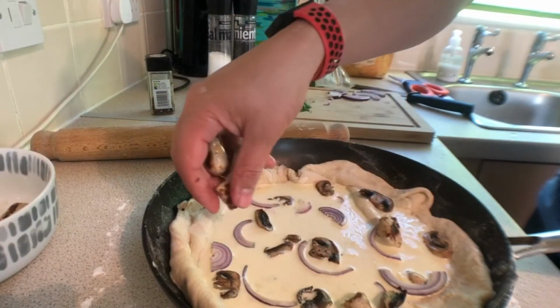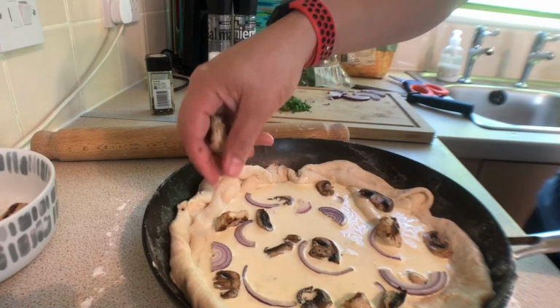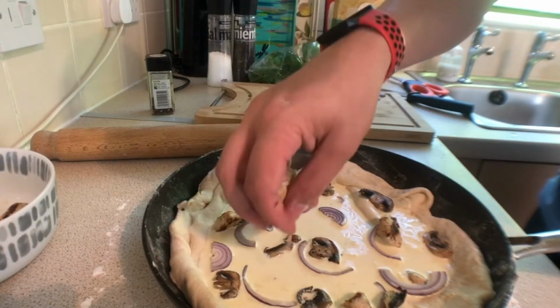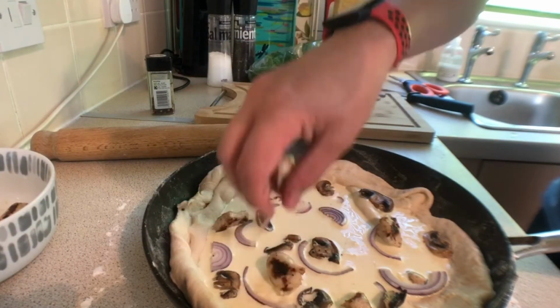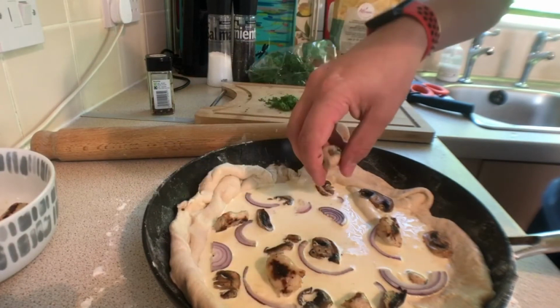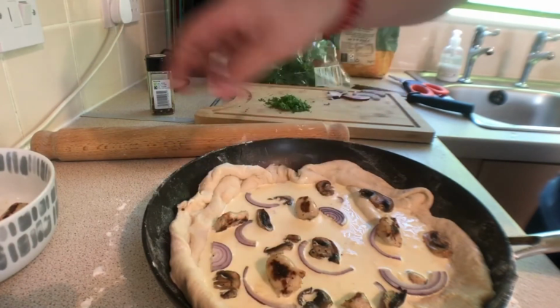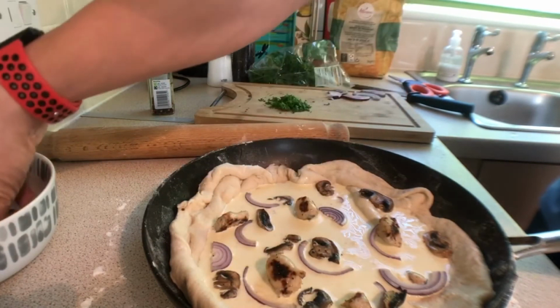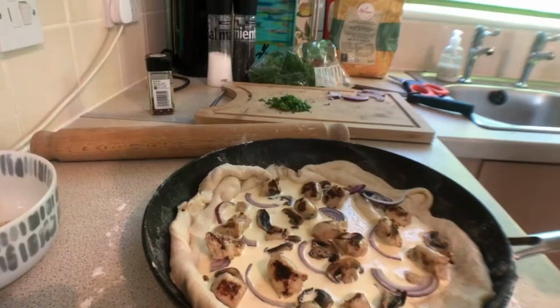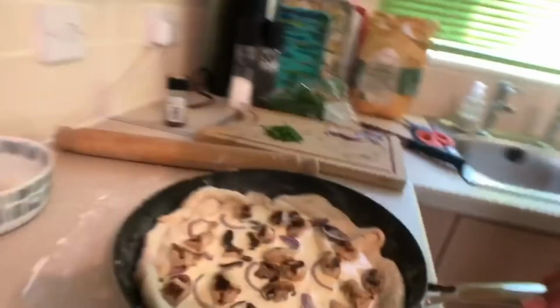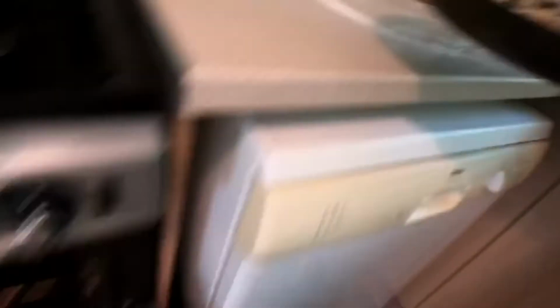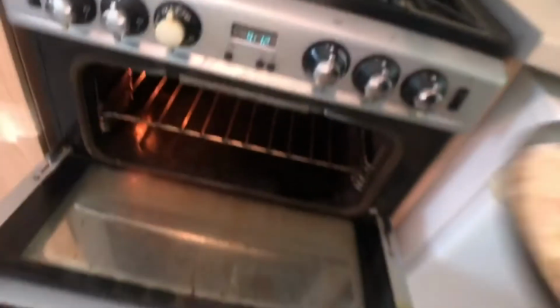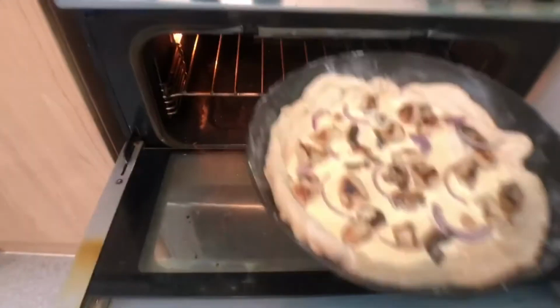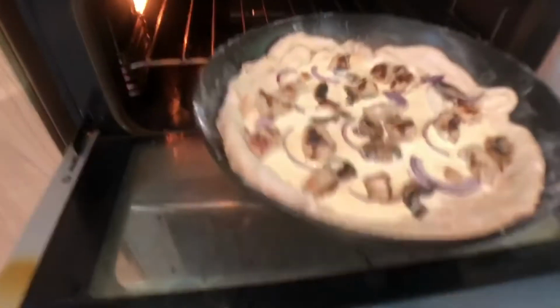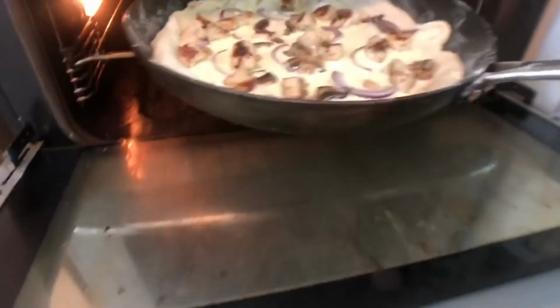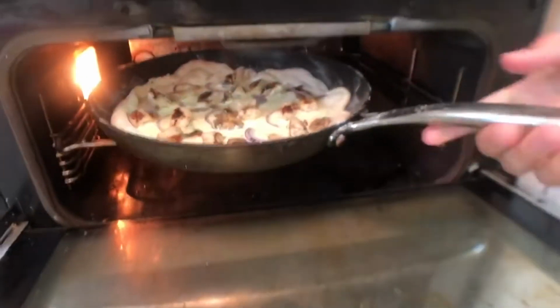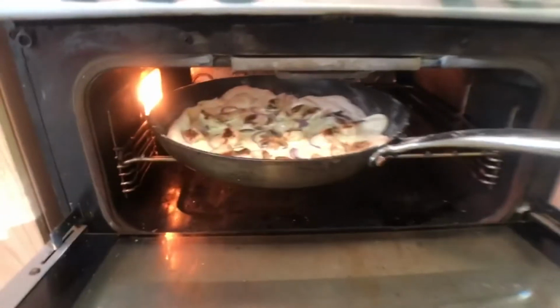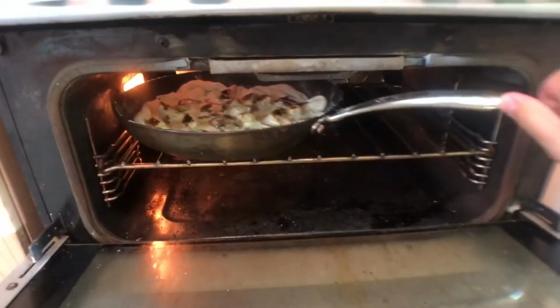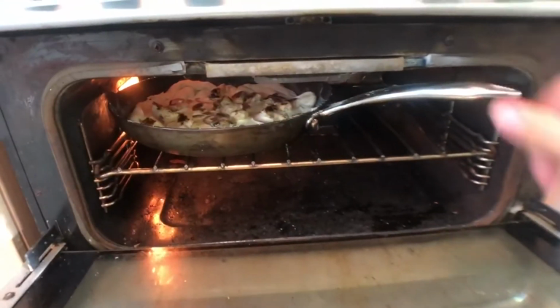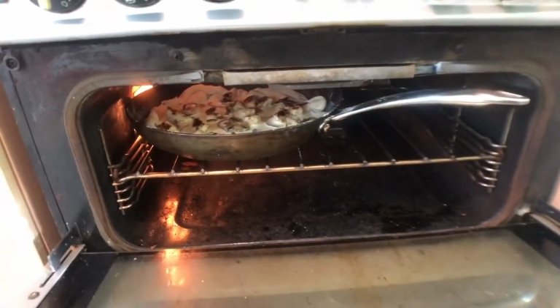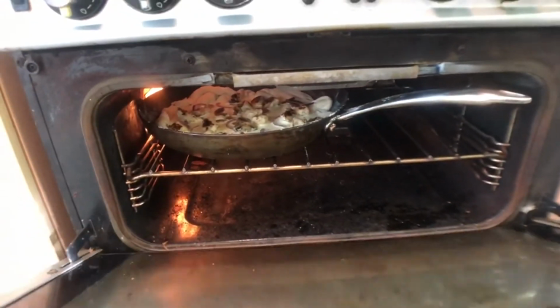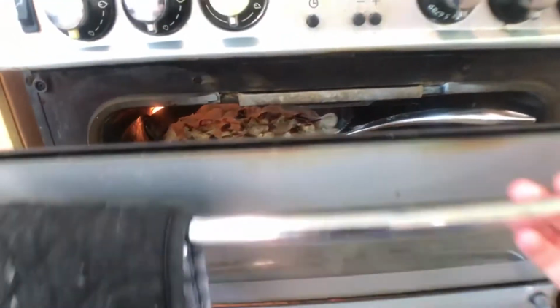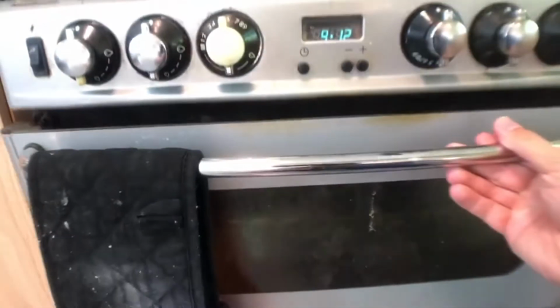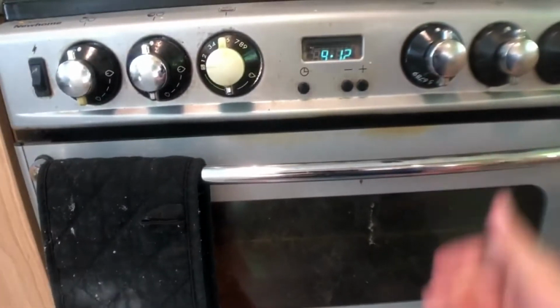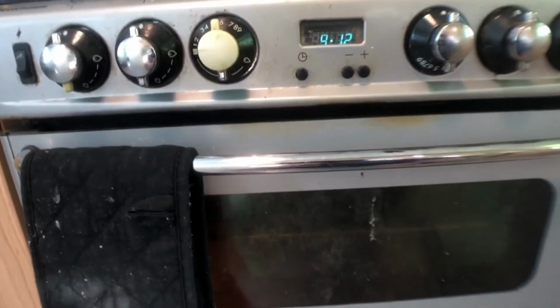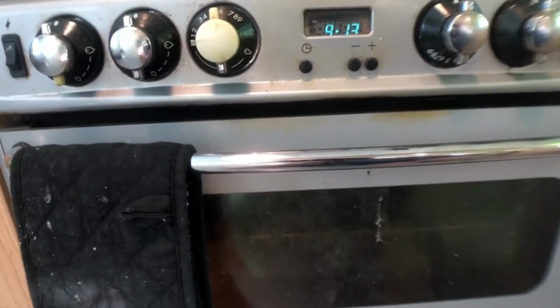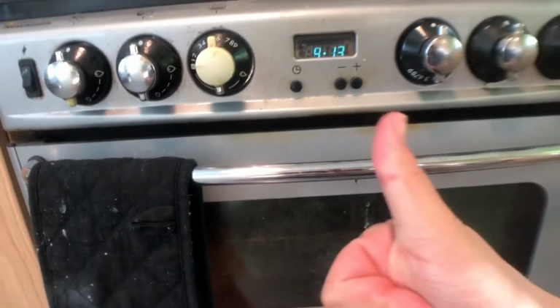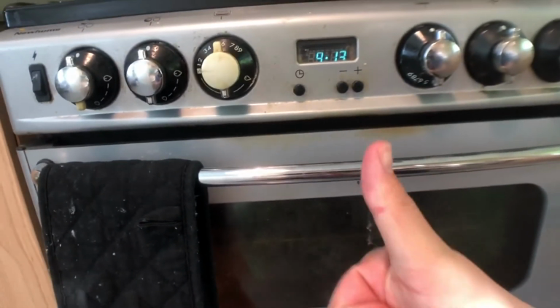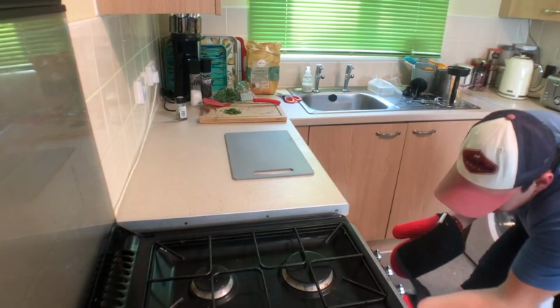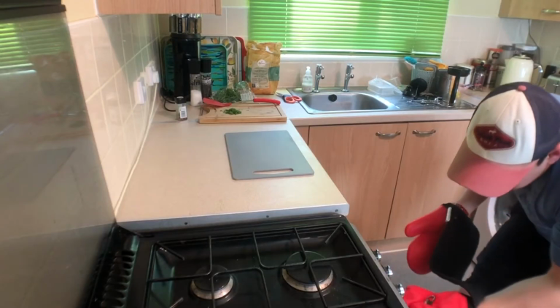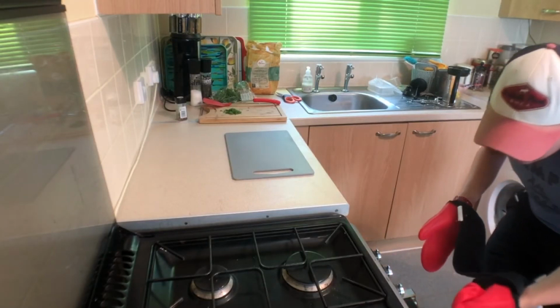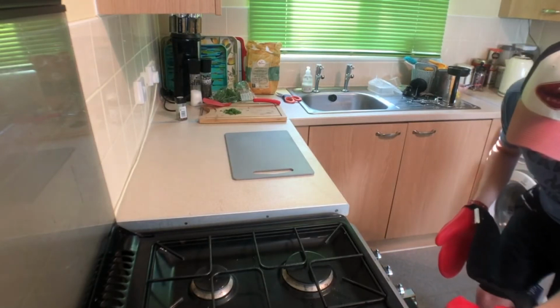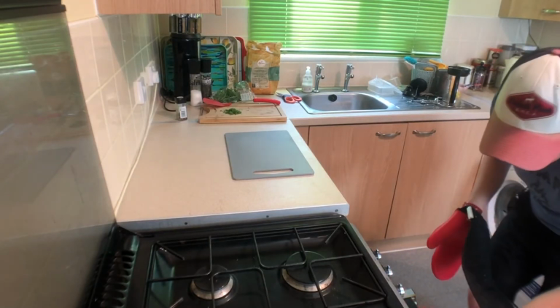Bake it in an oven at 200 degrees Celsius for 10 minutes, then at 220 degrees Celsius for another 10 minutes. The pizza should be golden brown. And yes, I know my oven needs a clean, but it's getting replaced soon, so what can you do?